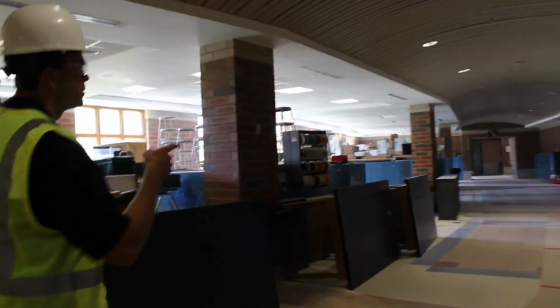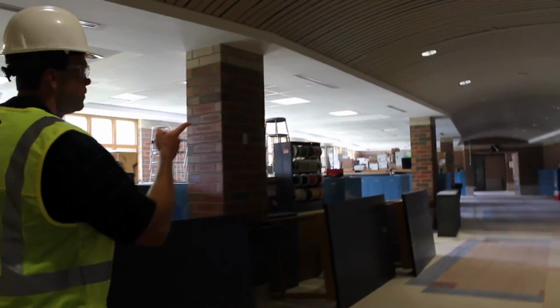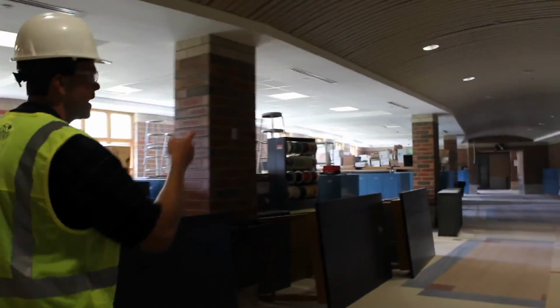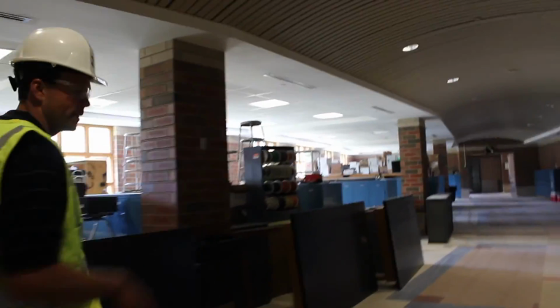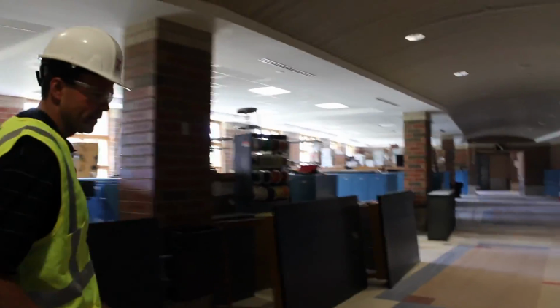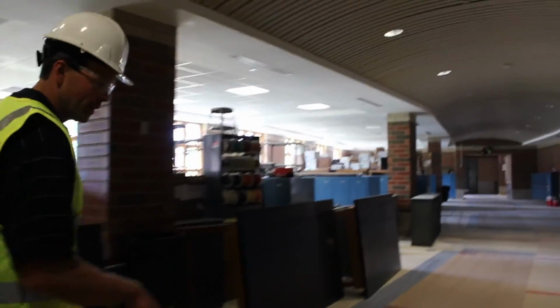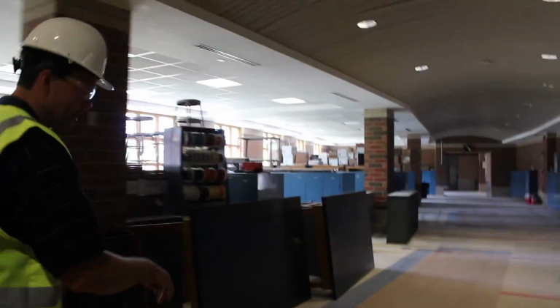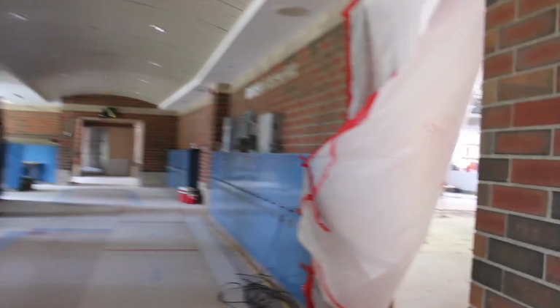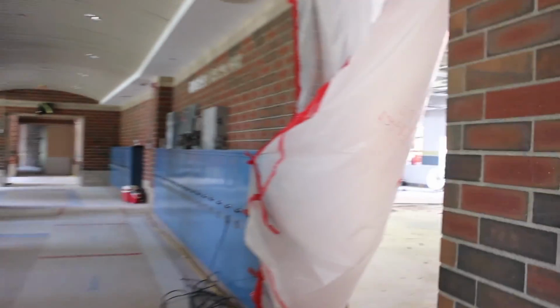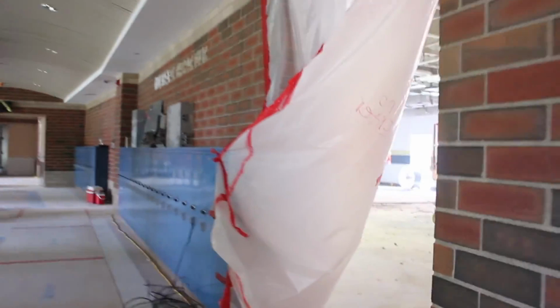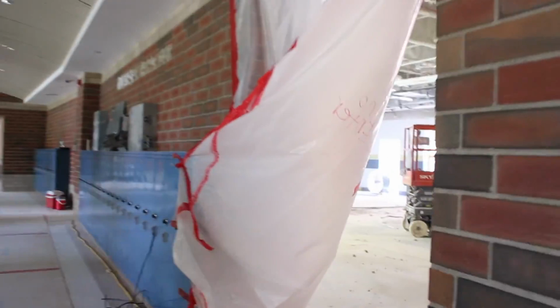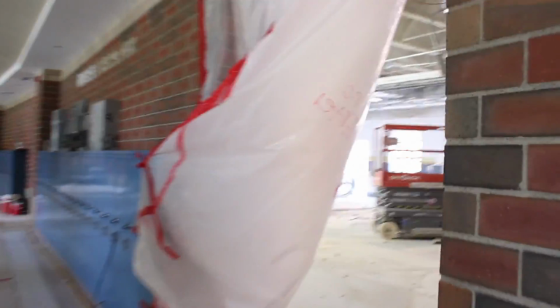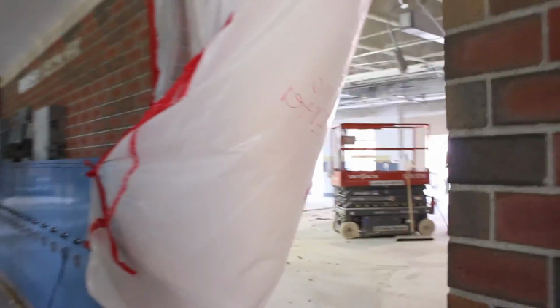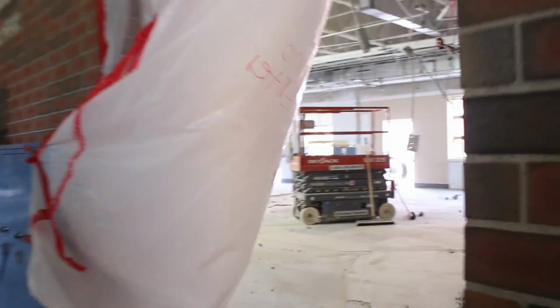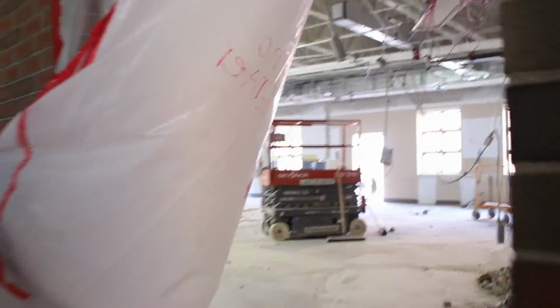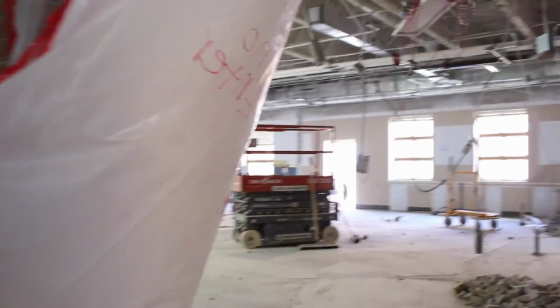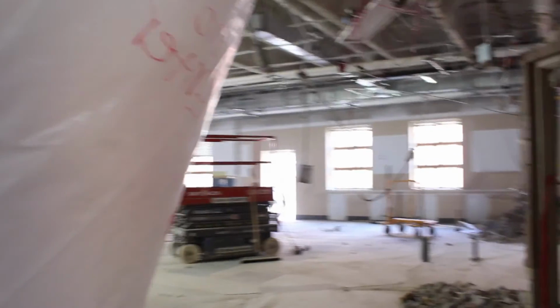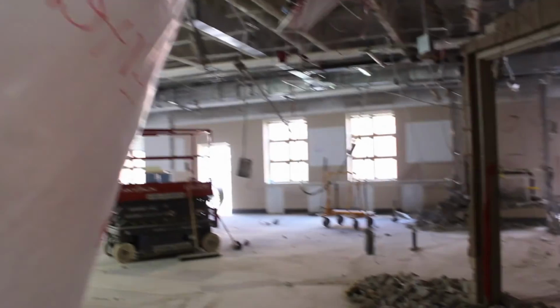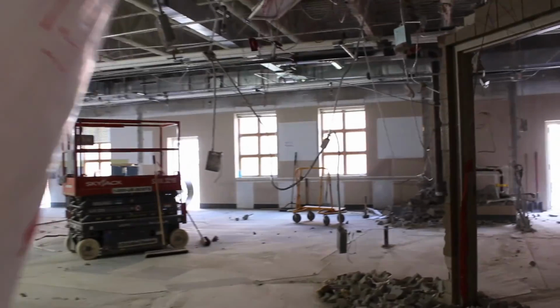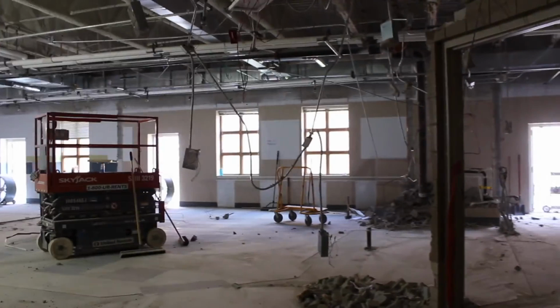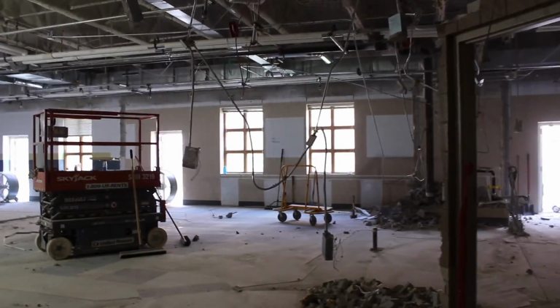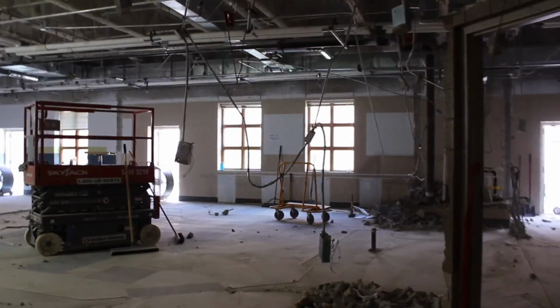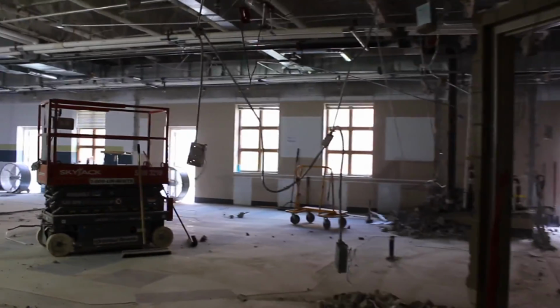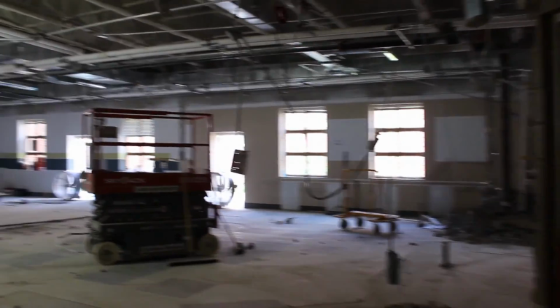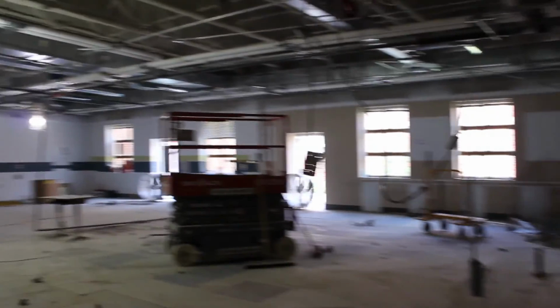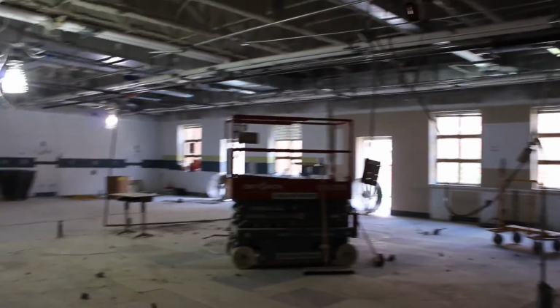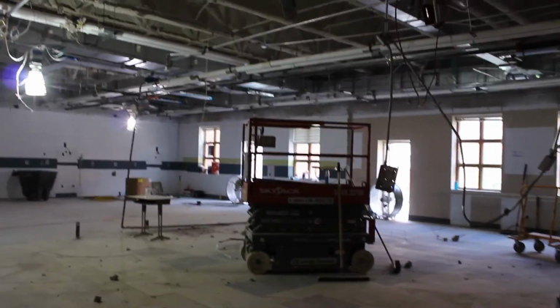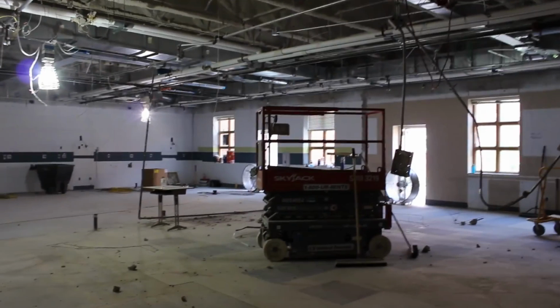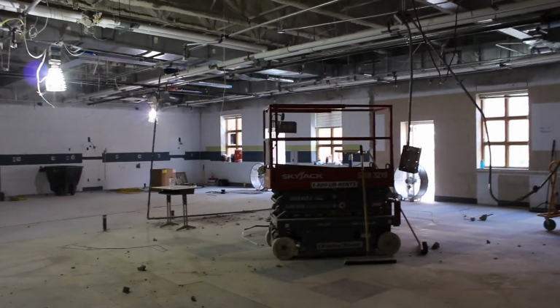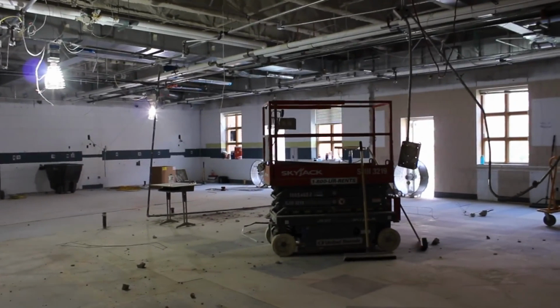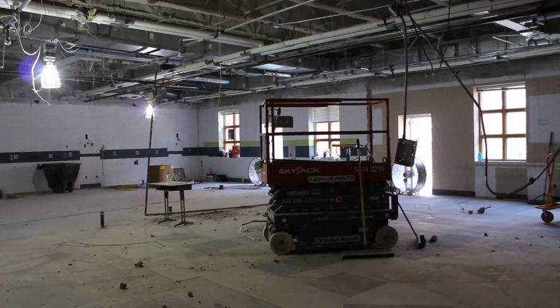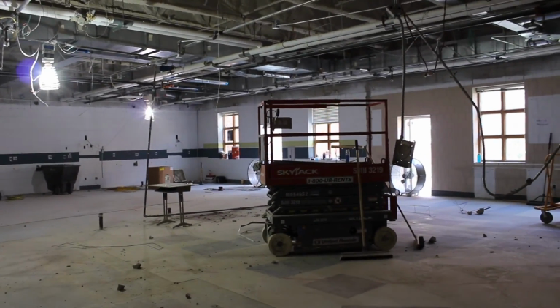Here's a look at the demolition of our new music spaces, which will be our large ensemble room, our small group practice rooms, and some instrument storage areas.